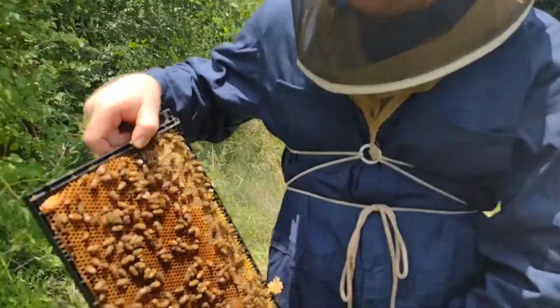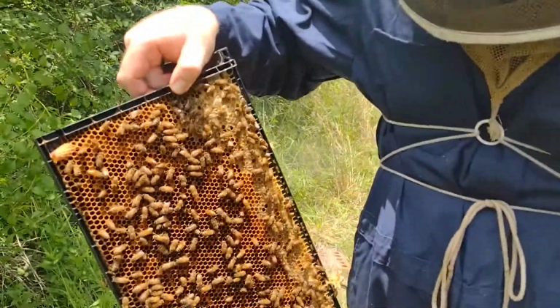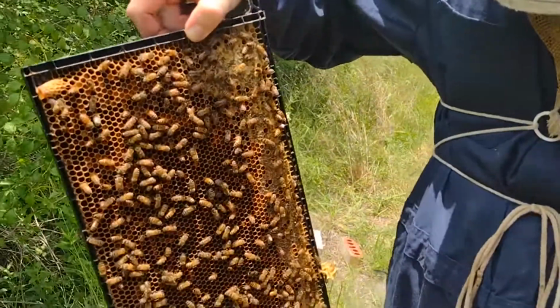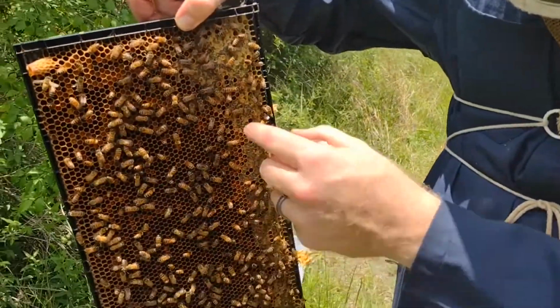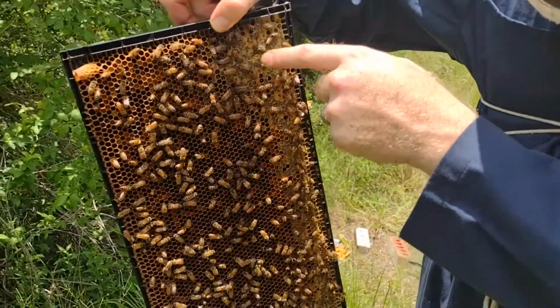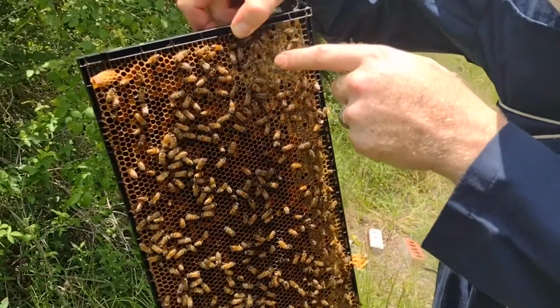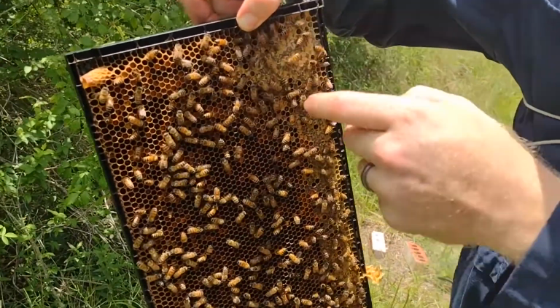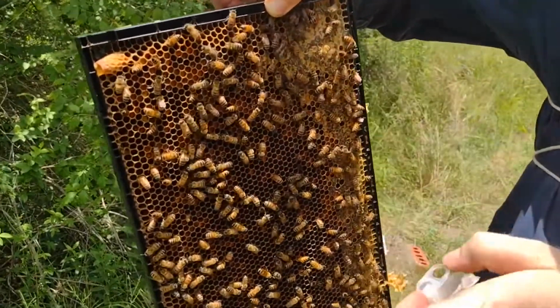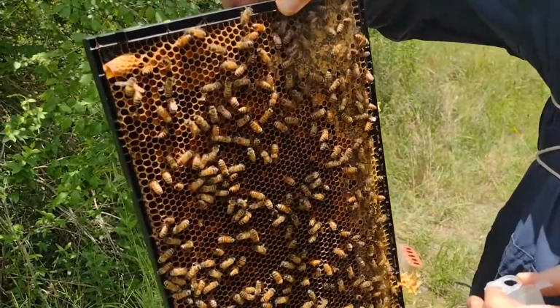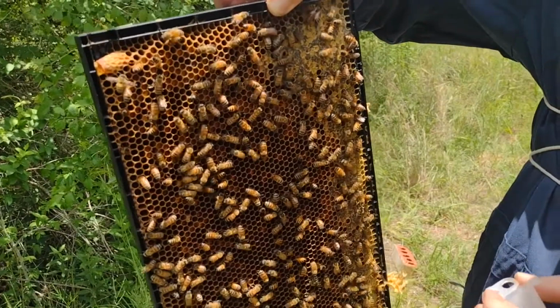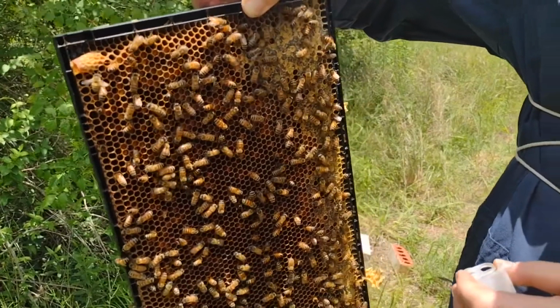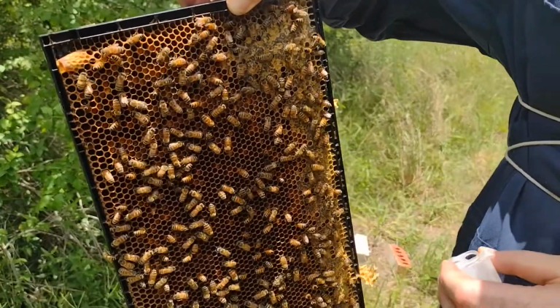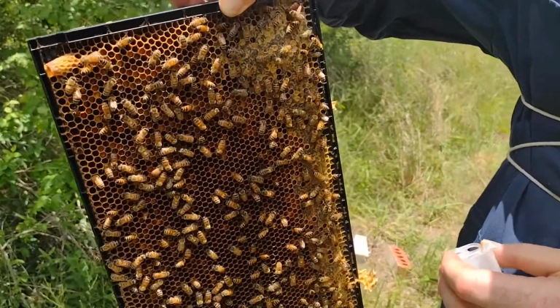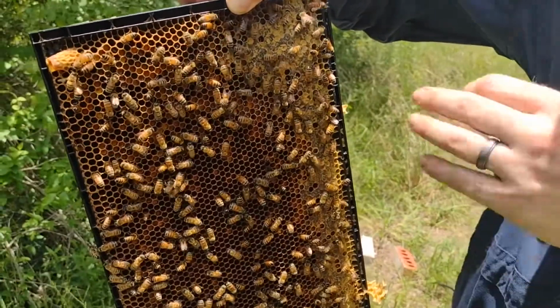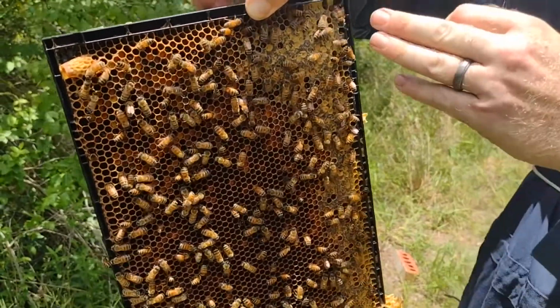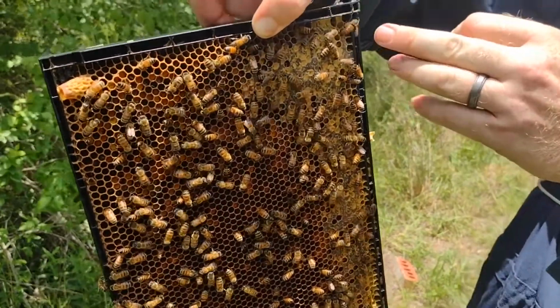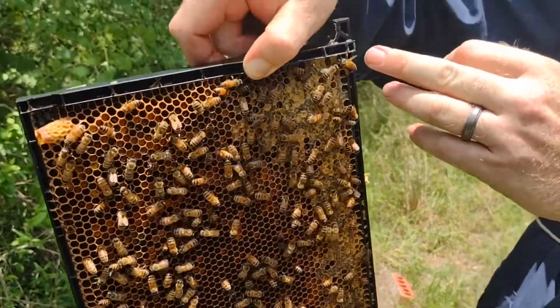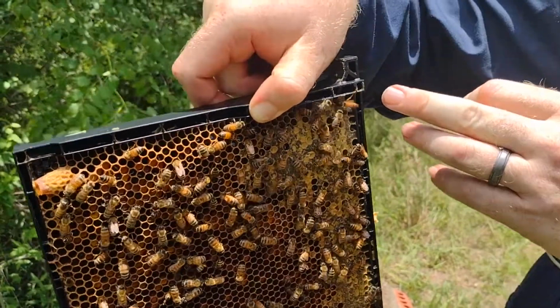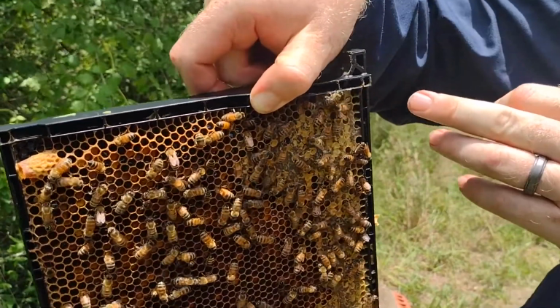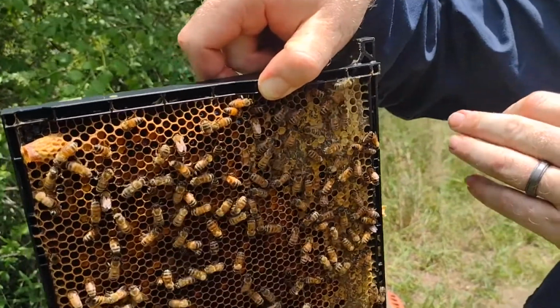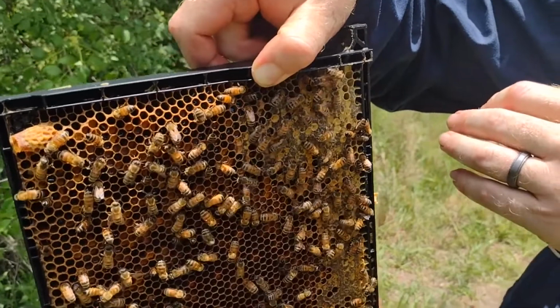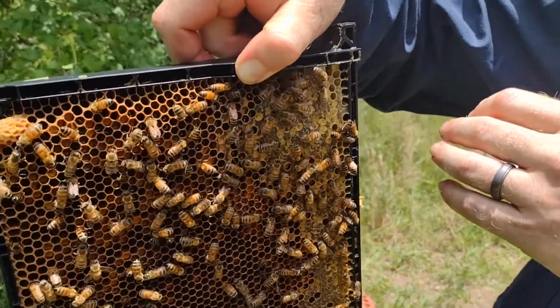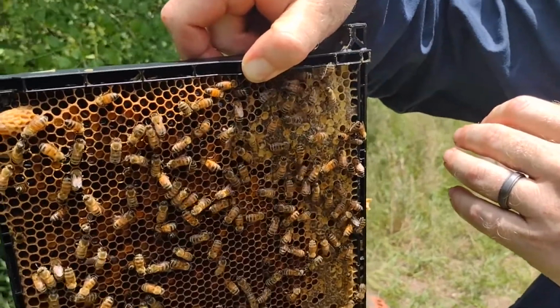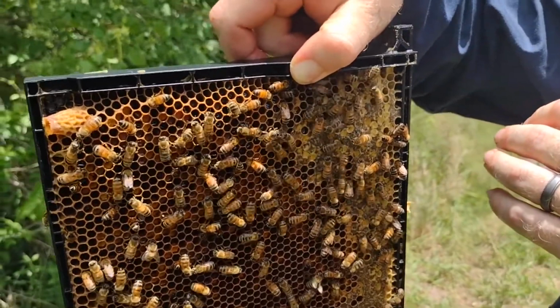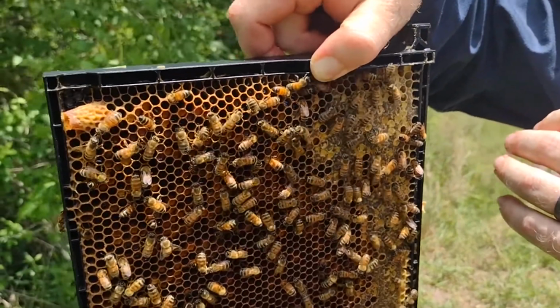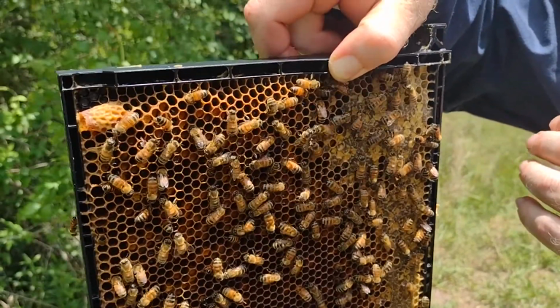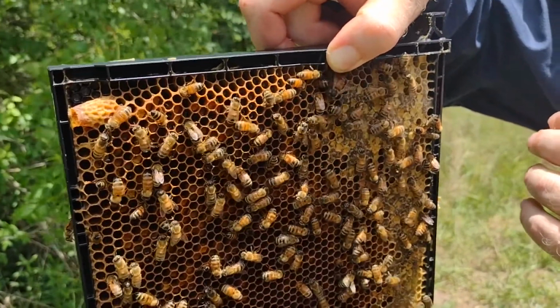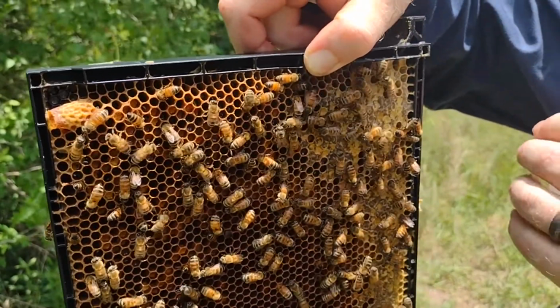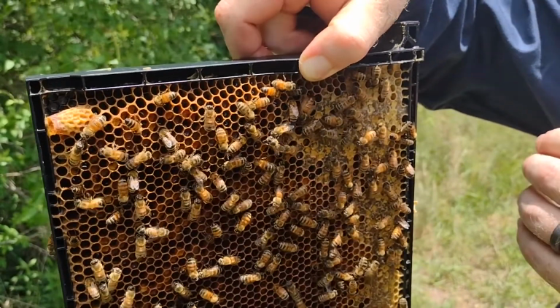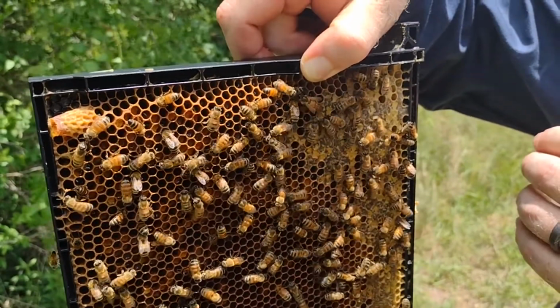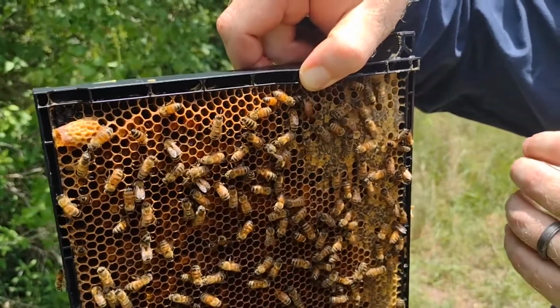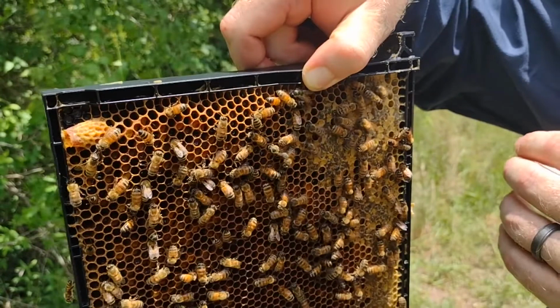On this frame we have our old queen. She's Ames Farm — she's the daughter of an Ames Farm queen. They have genetics that are supposed to be more hygienic, and that's why I want to keep her.